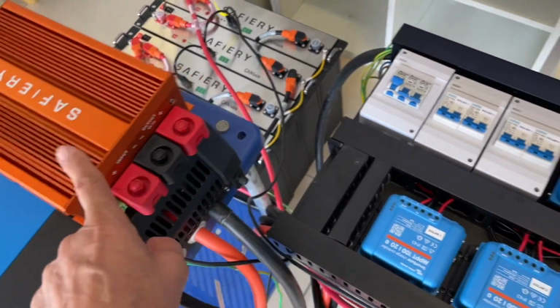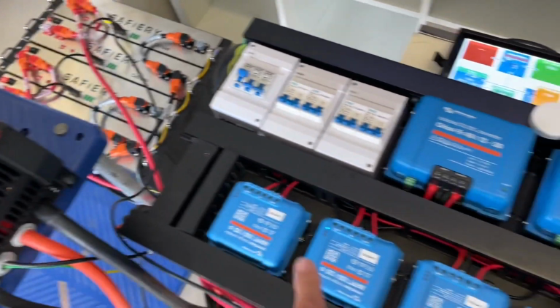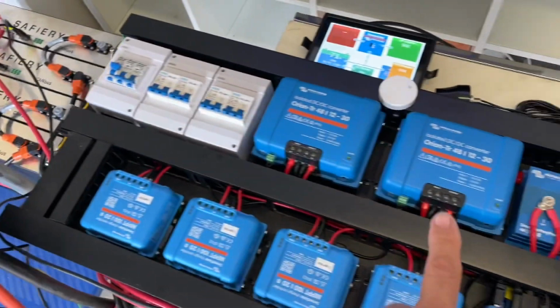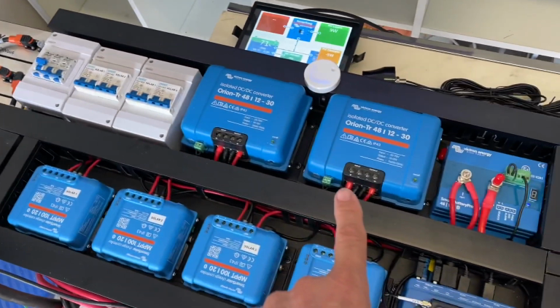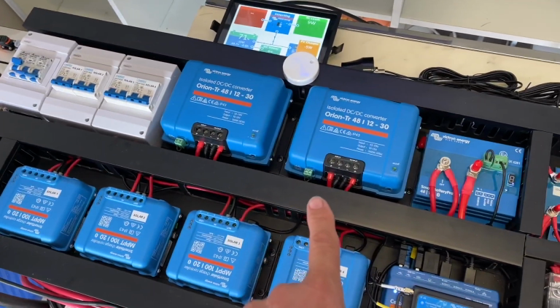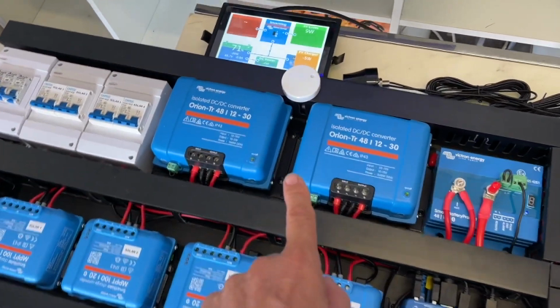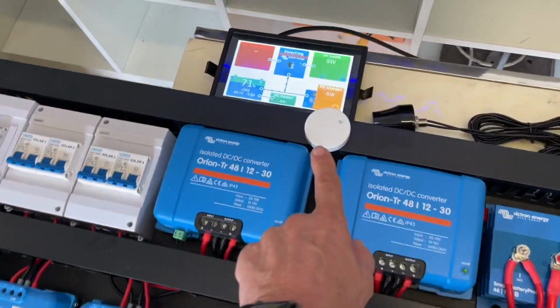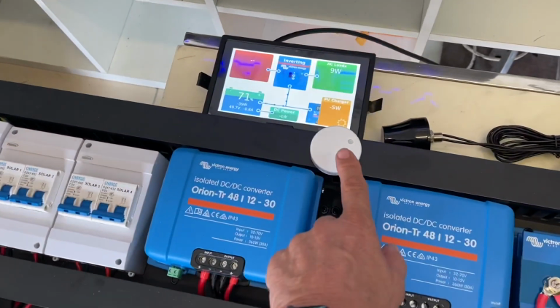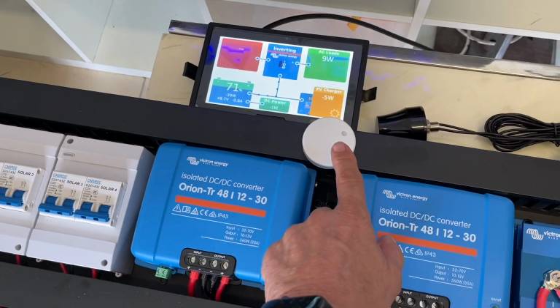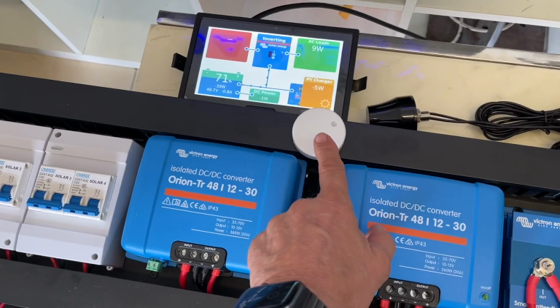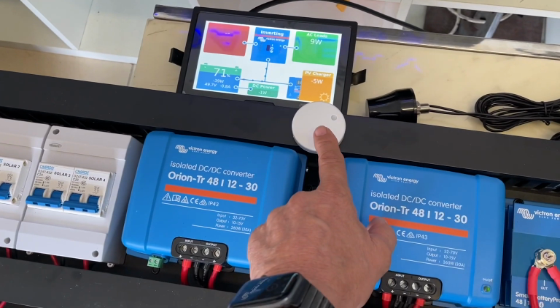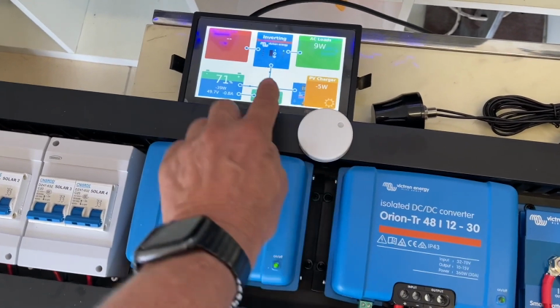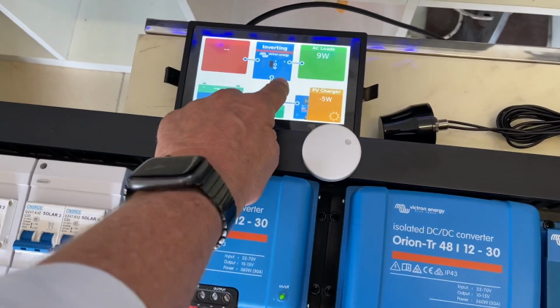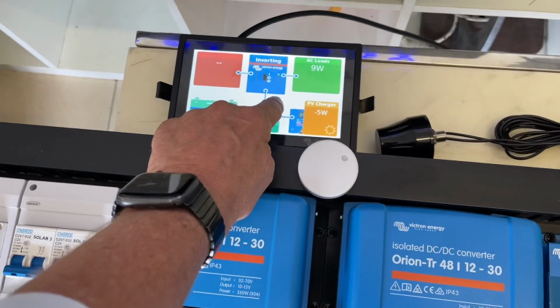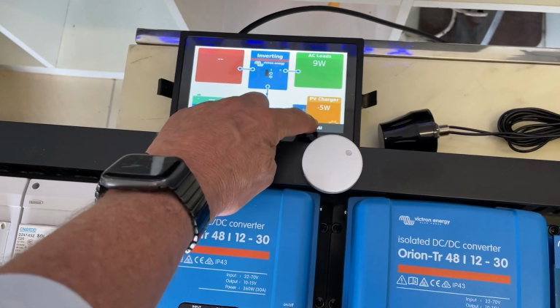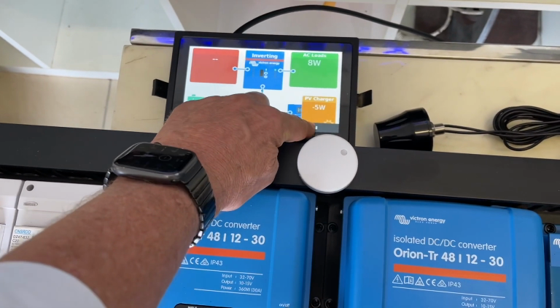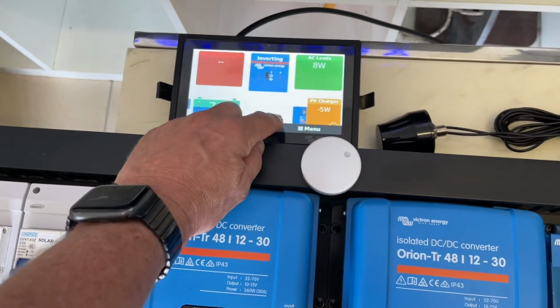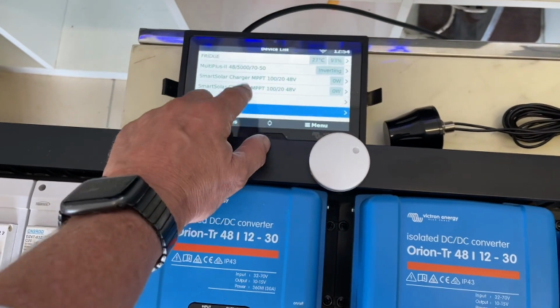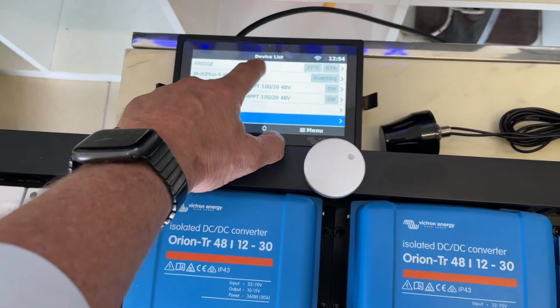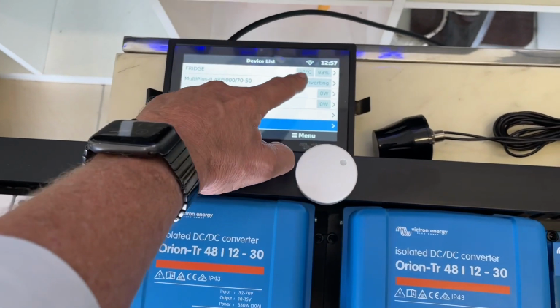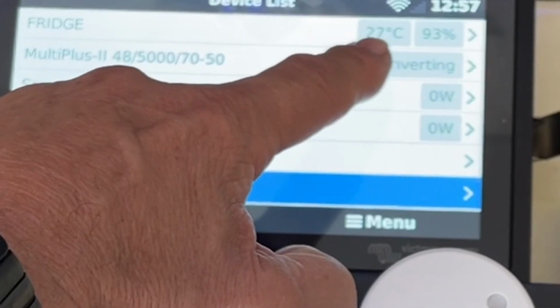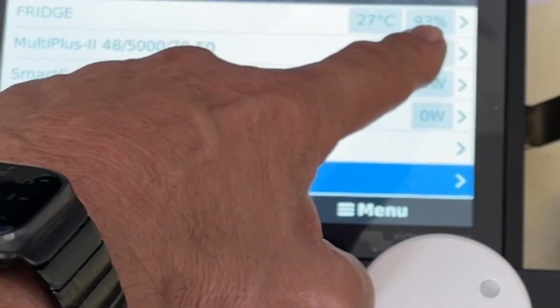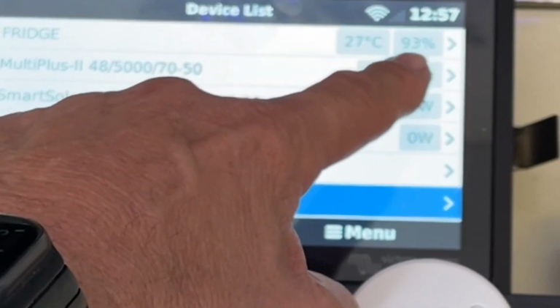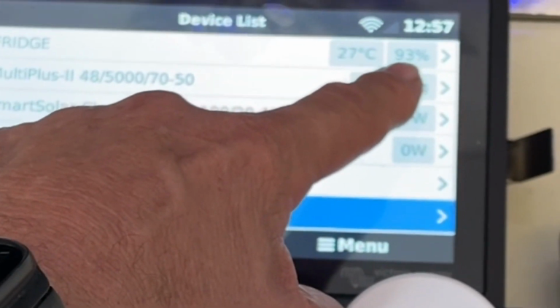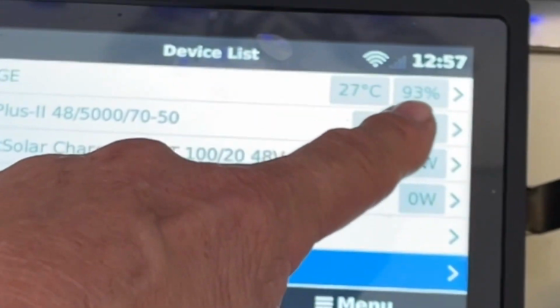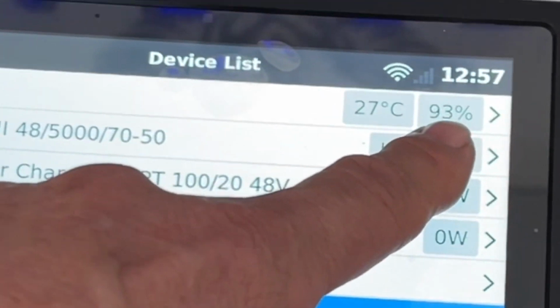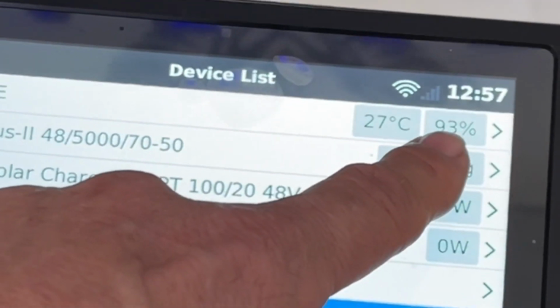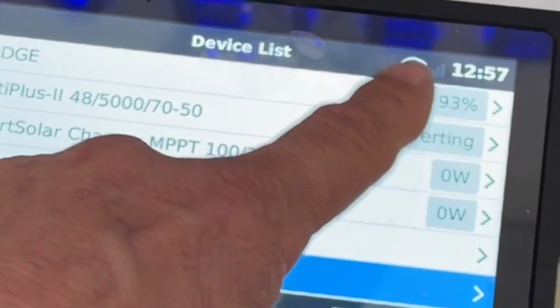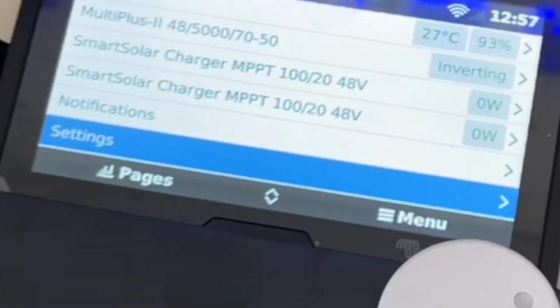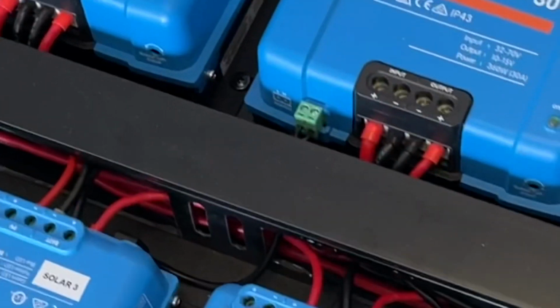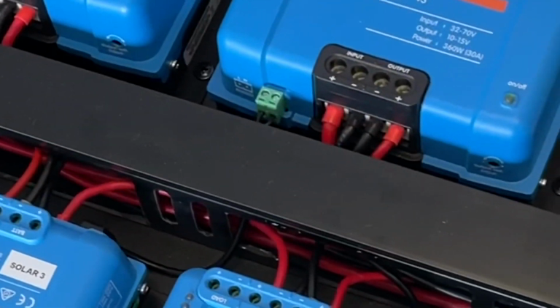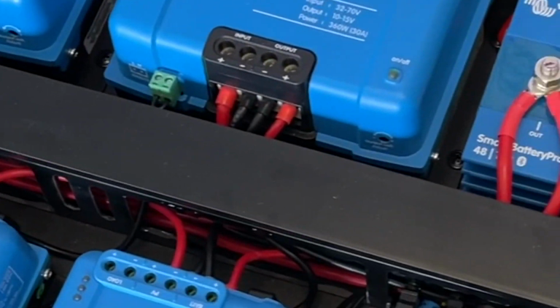On the van here, we're using our Bluetooth pucks — you can see them here — to bring up the fridge temperature. It's 27 degrees and look at this: 93% humidity here in Coomera at the moment. It's sweaty!